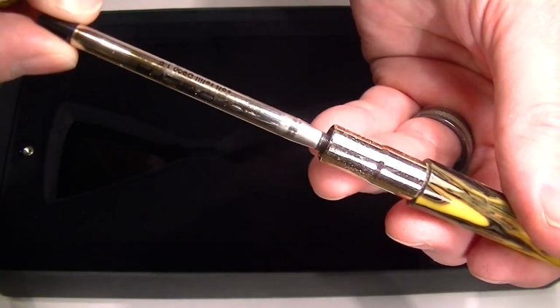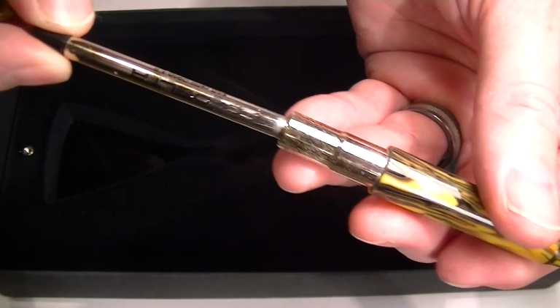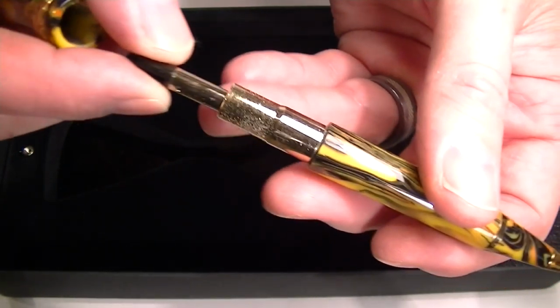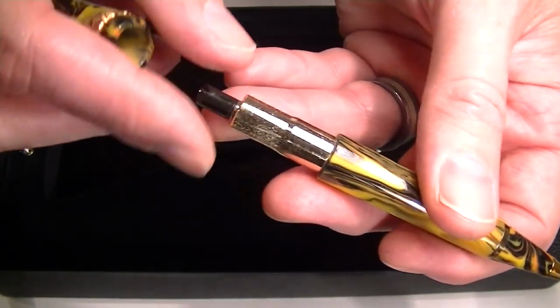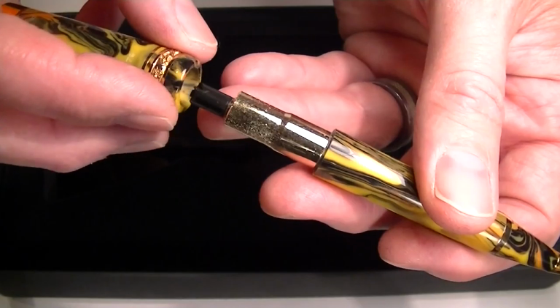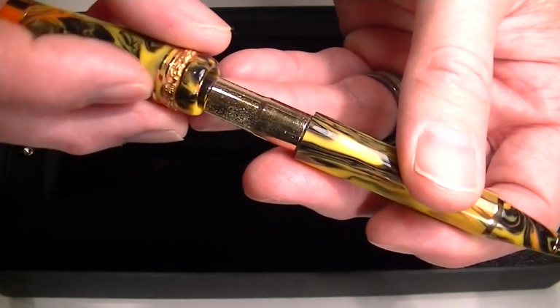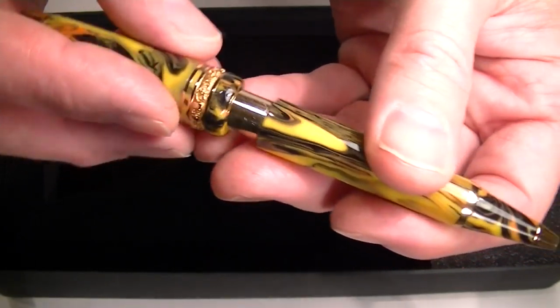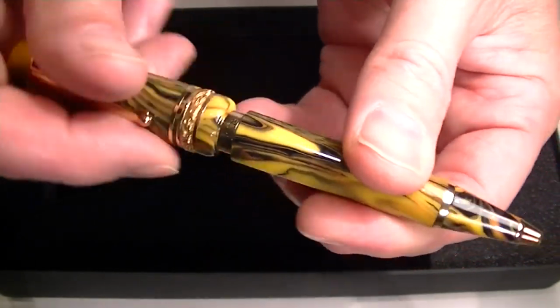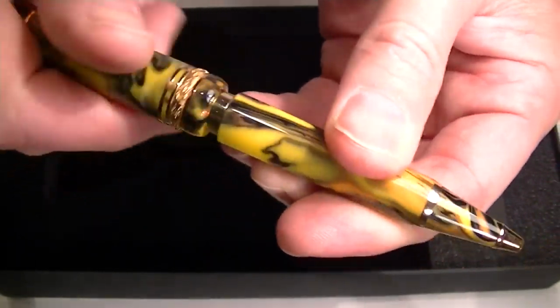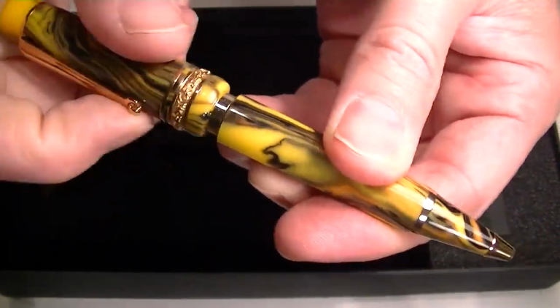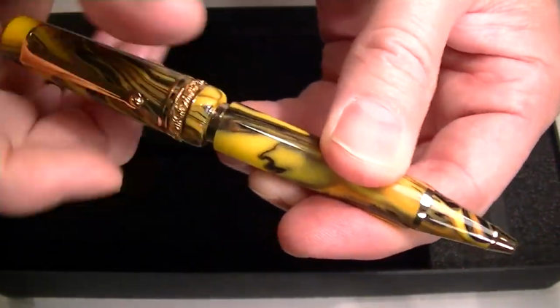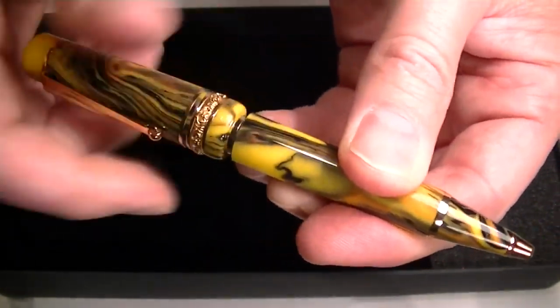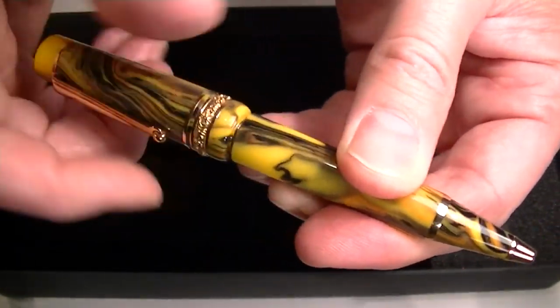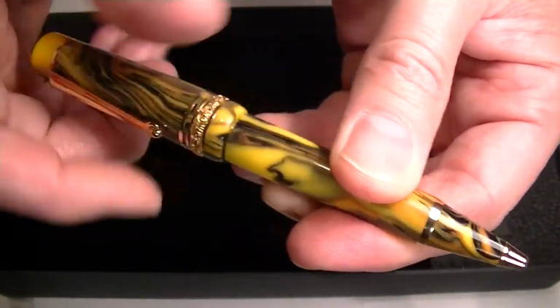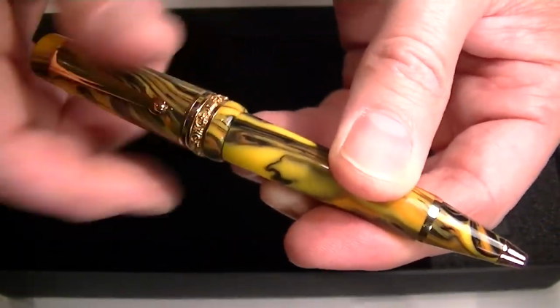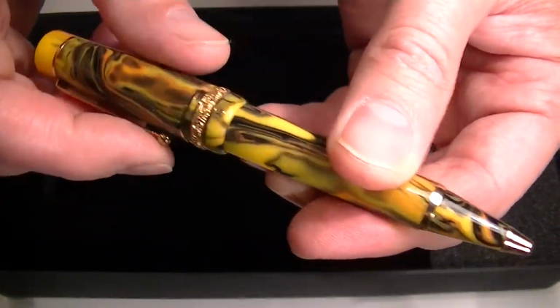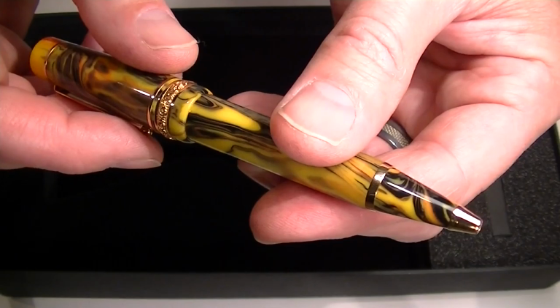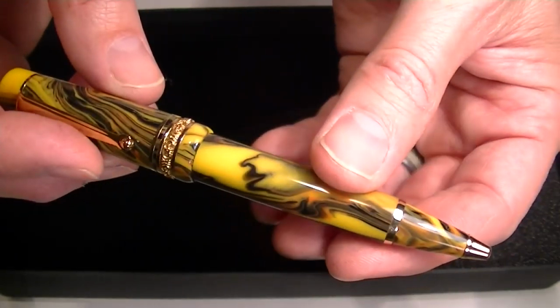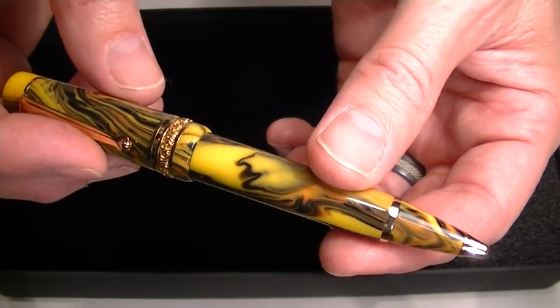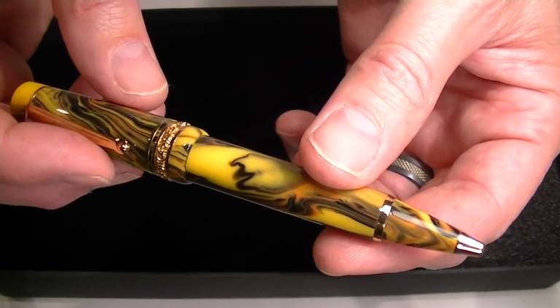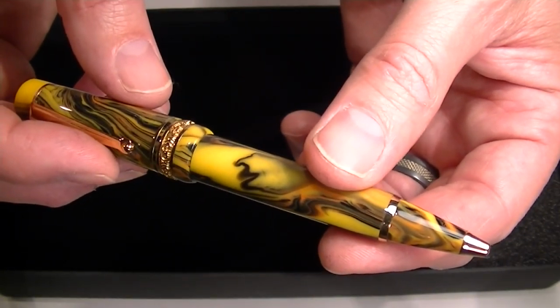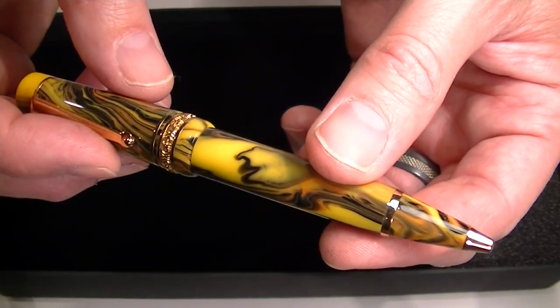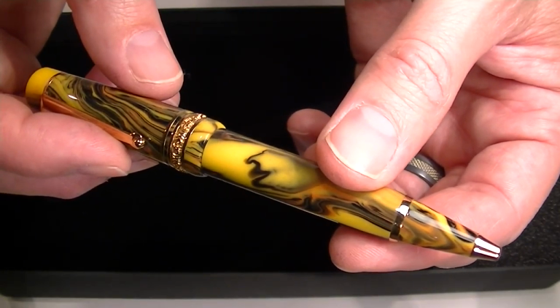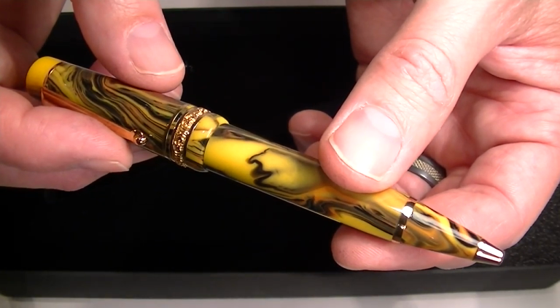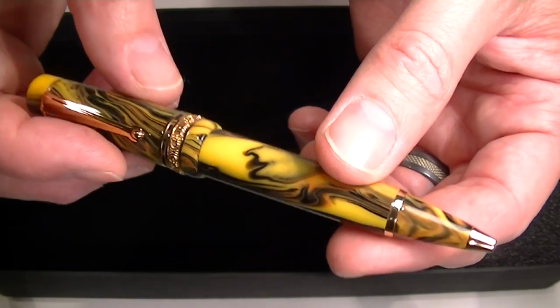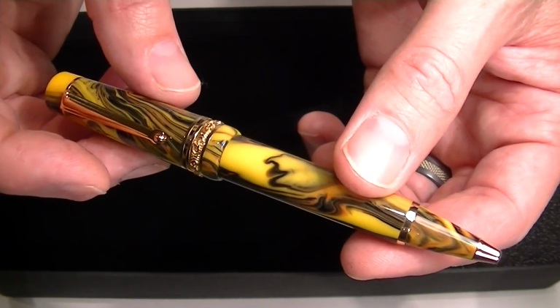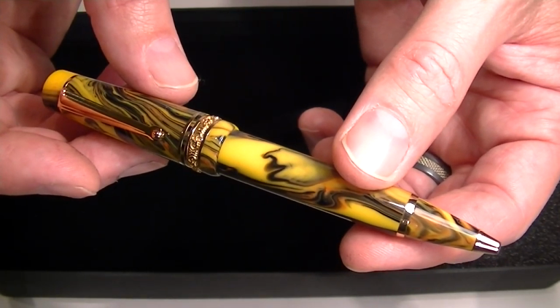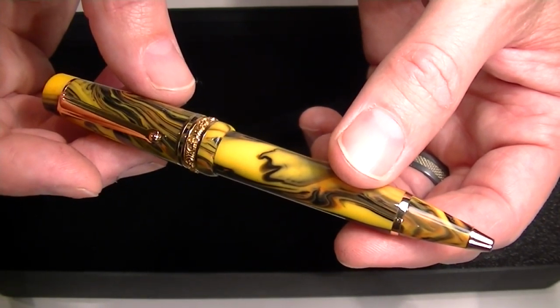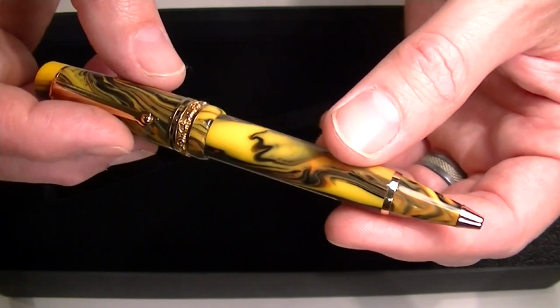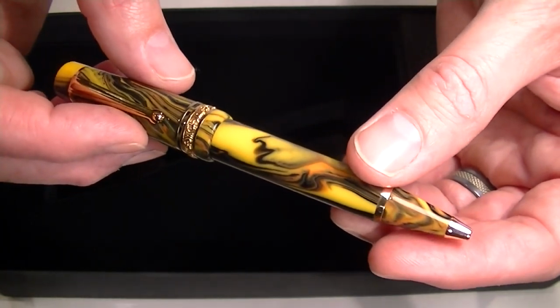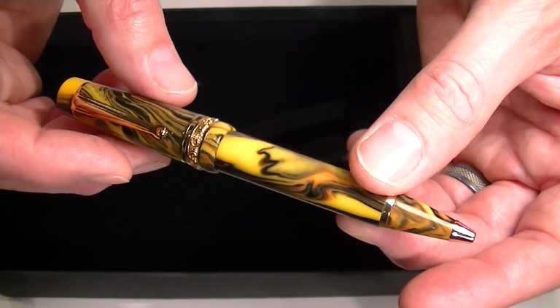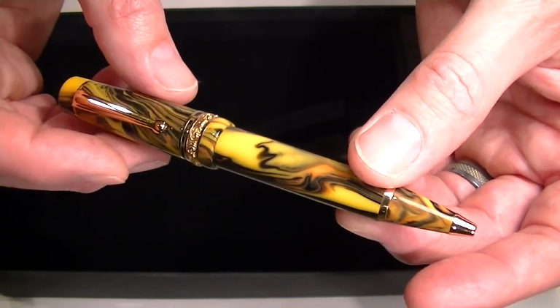It looks like a standard Parker style refill. It also comes with an additional refill, so you can use any Parker style refill to add ink to this pen once it runs out.